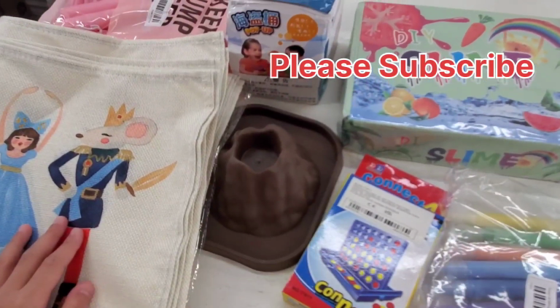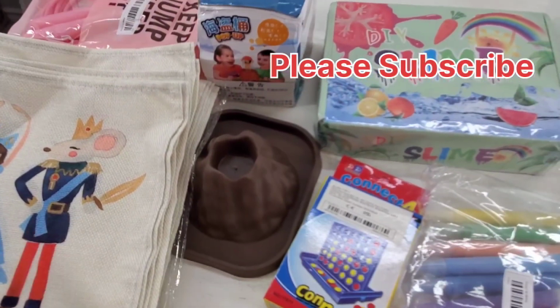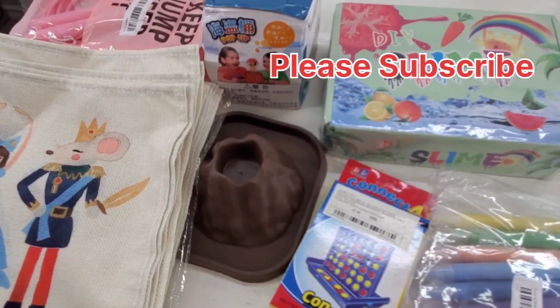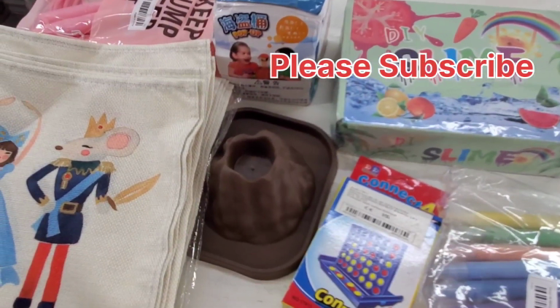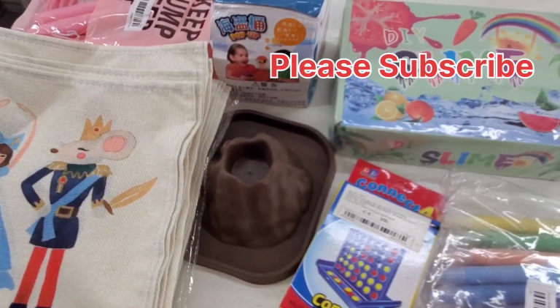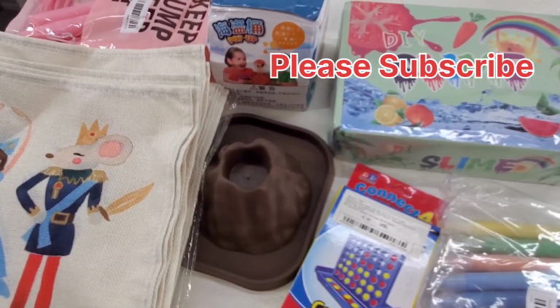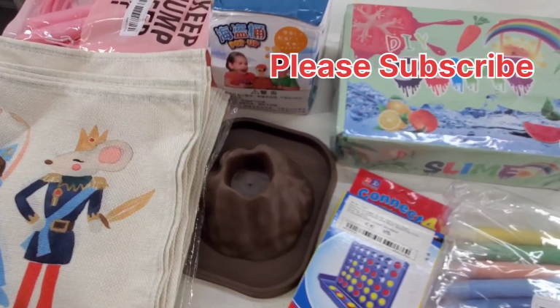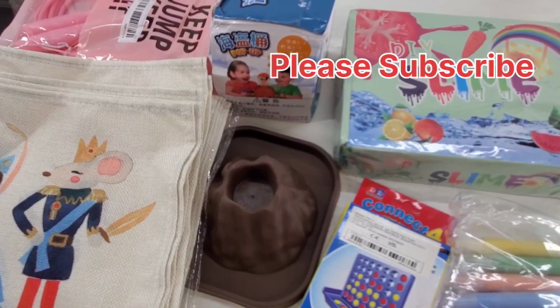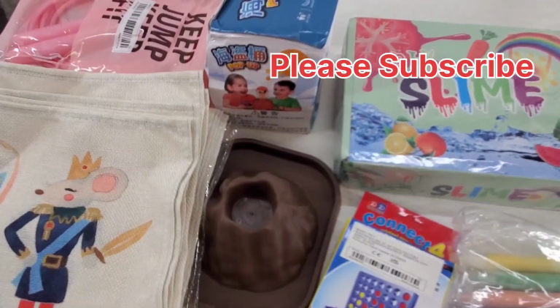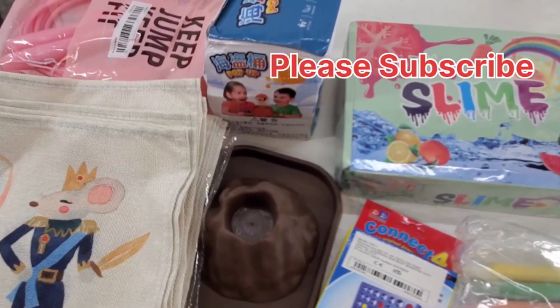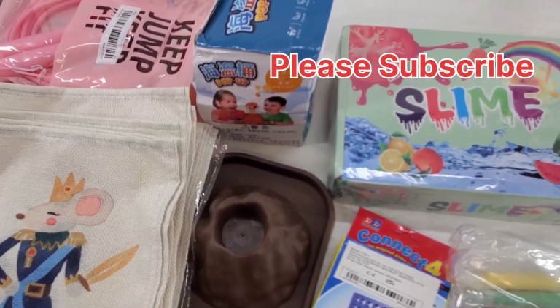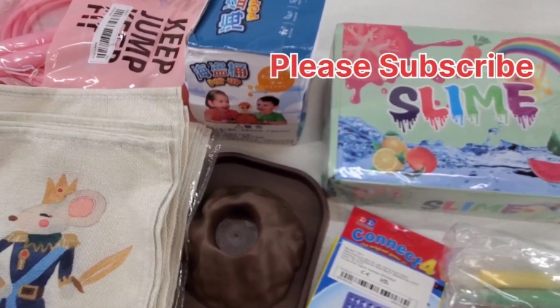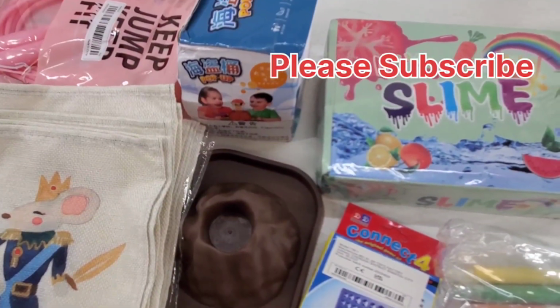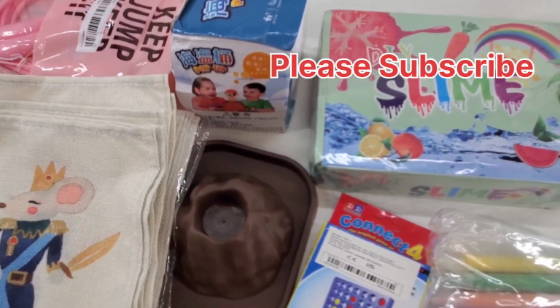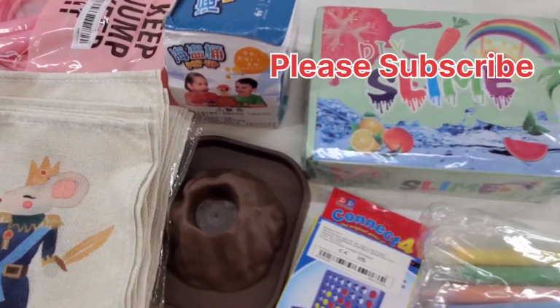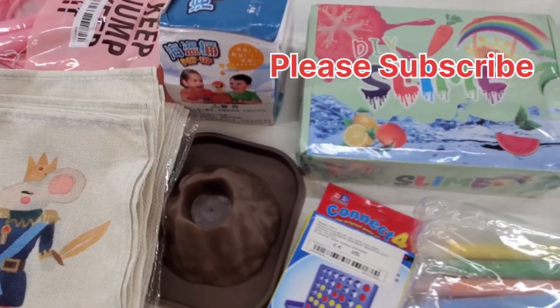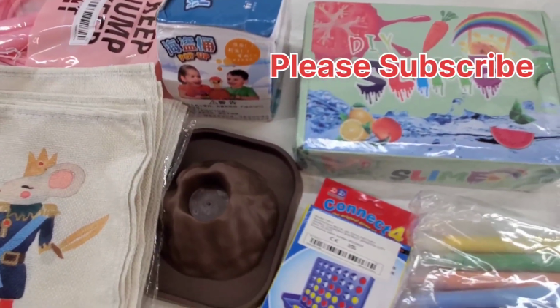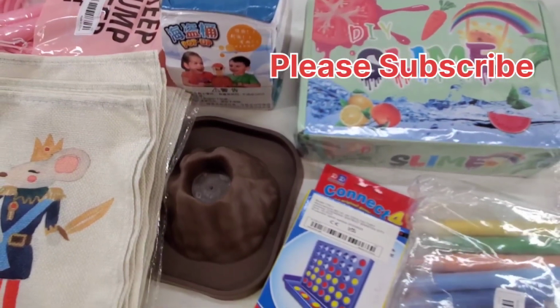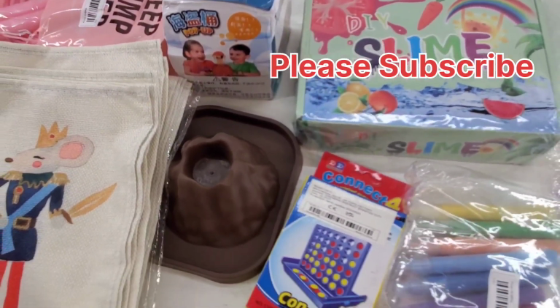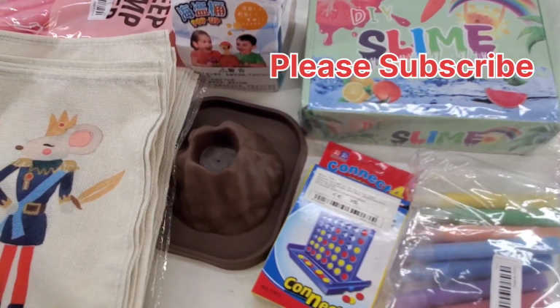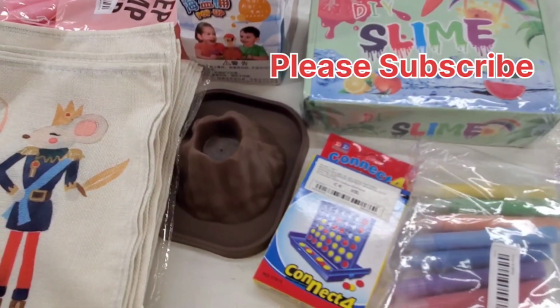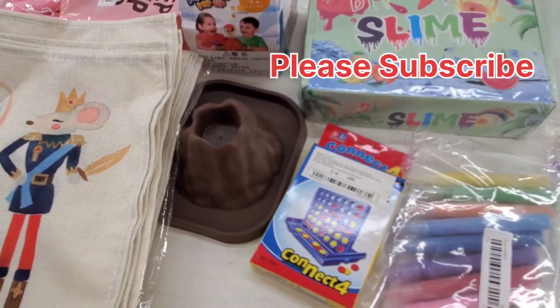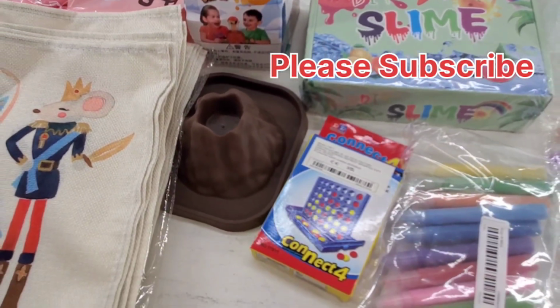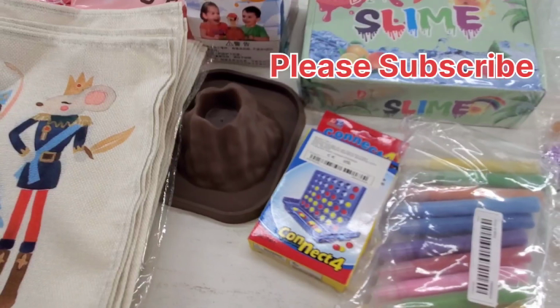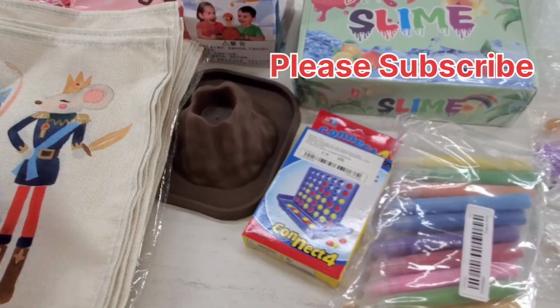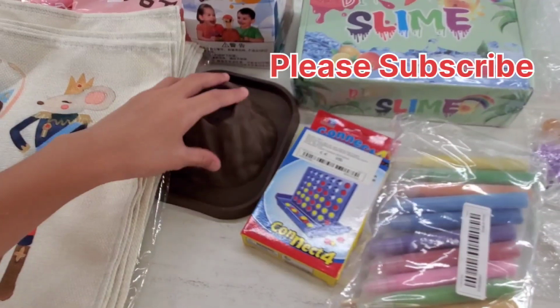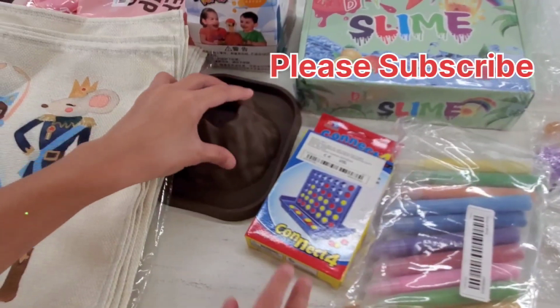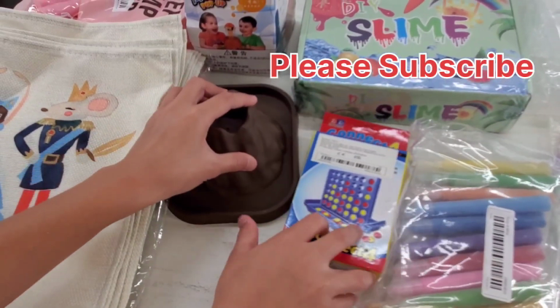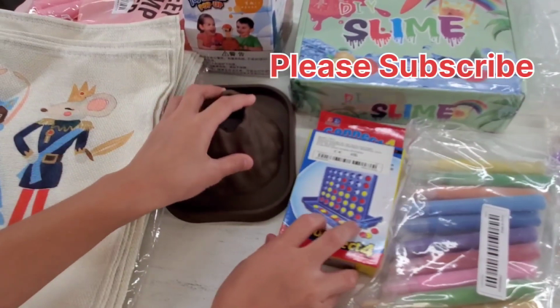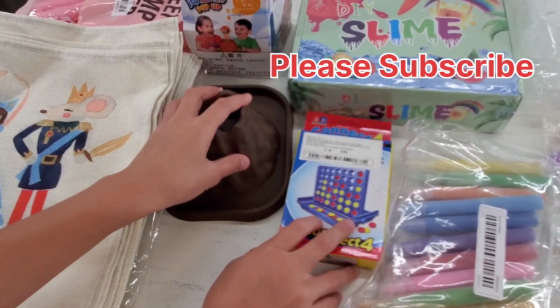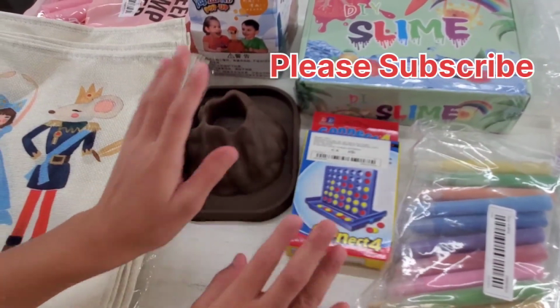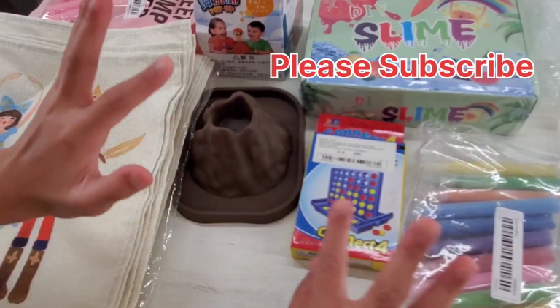Check out my shorts and my videos and follow me on Instagram. Thank you for watching, guys — please subscribe. Bye!